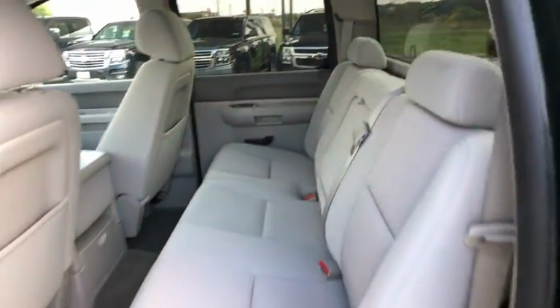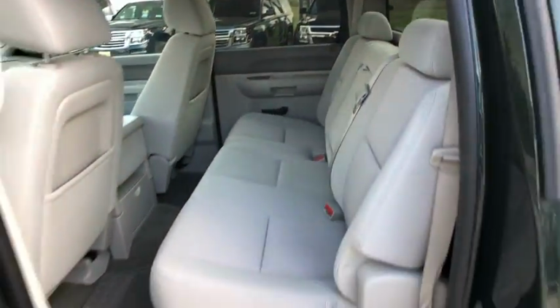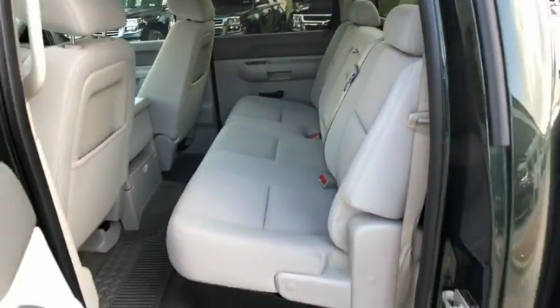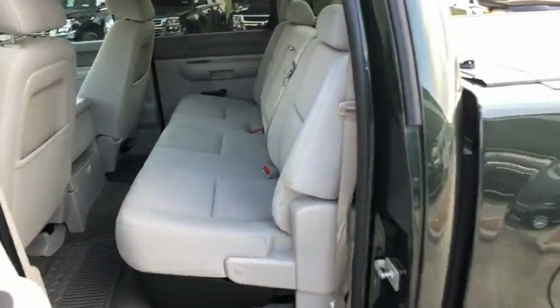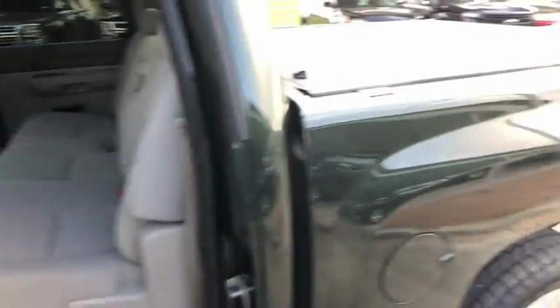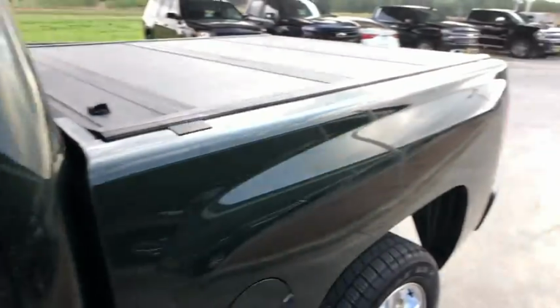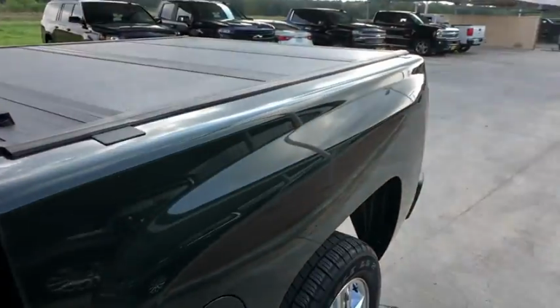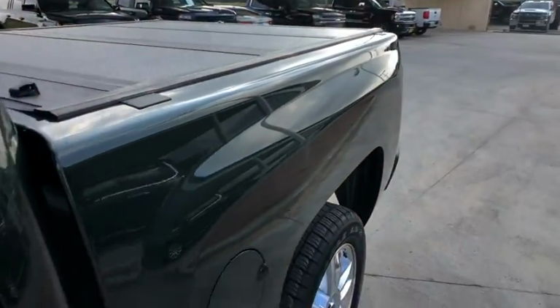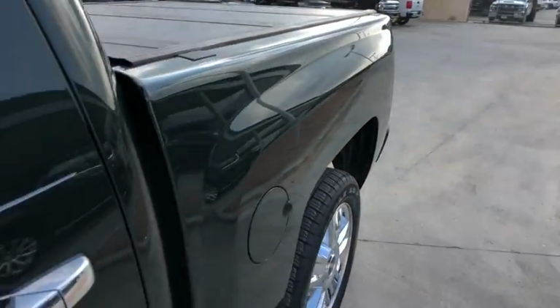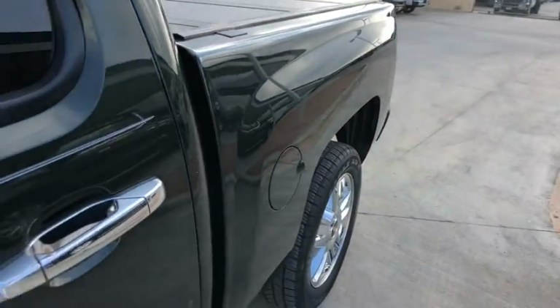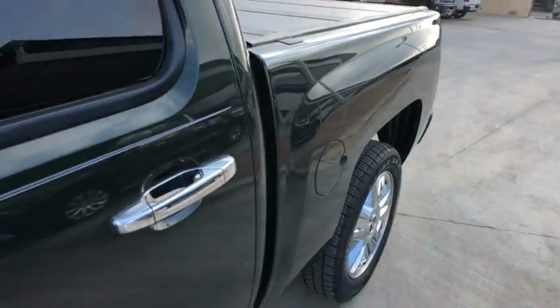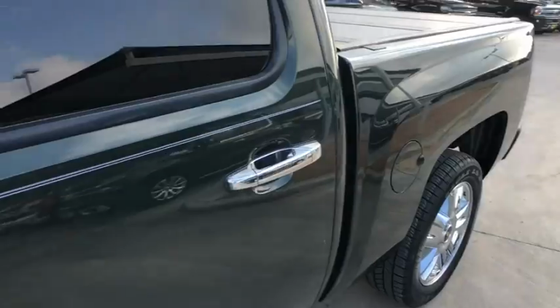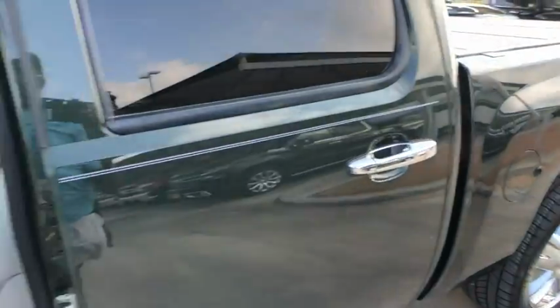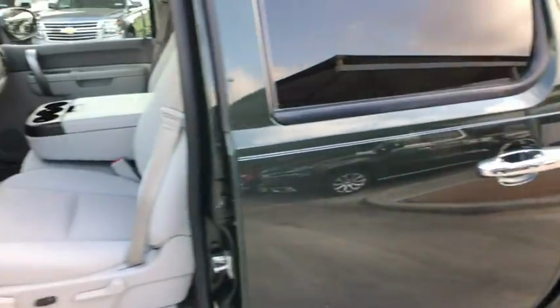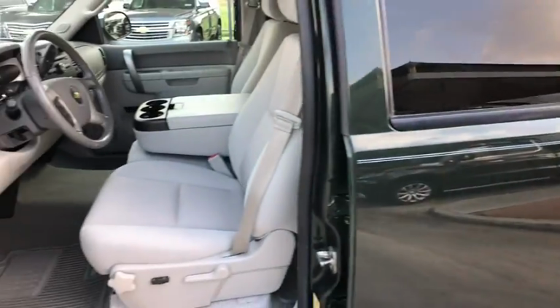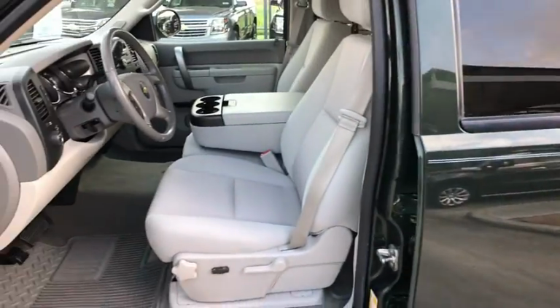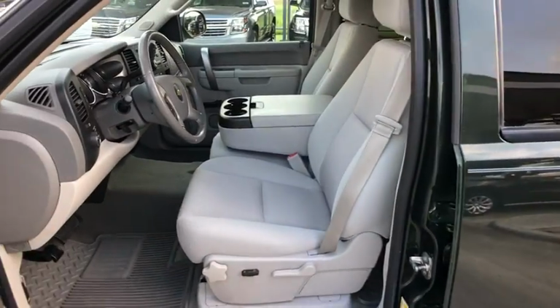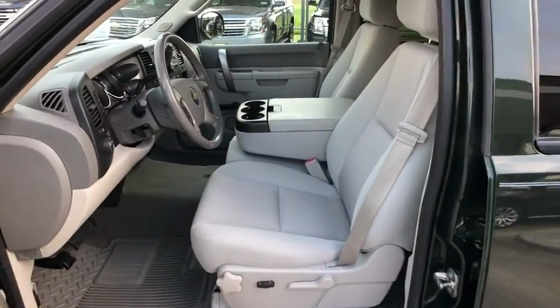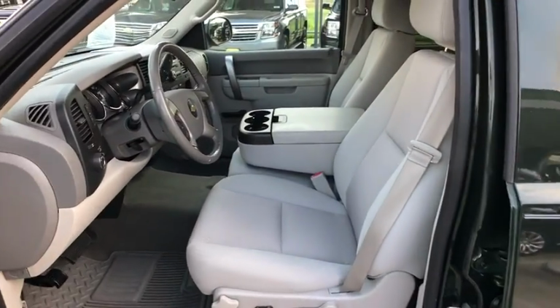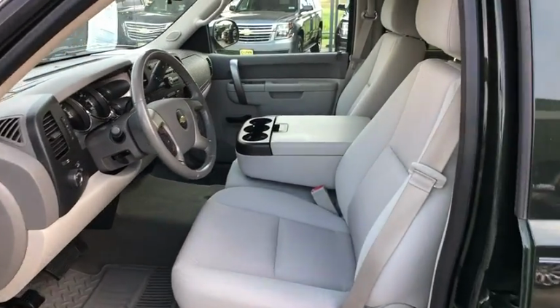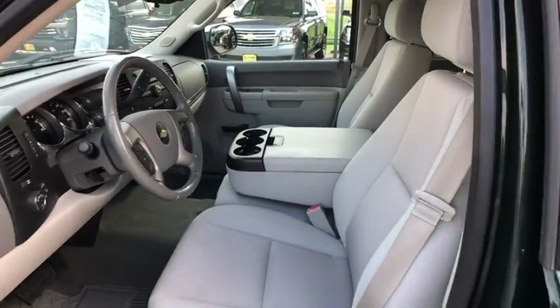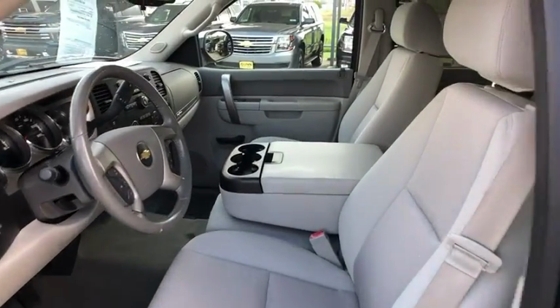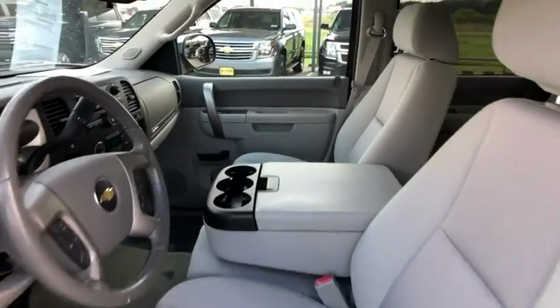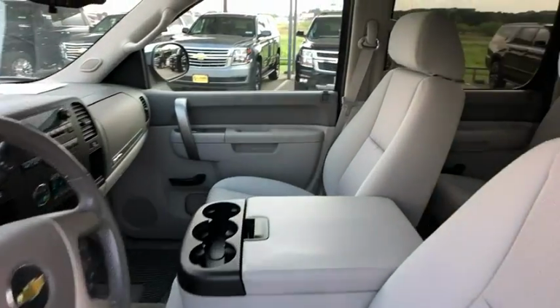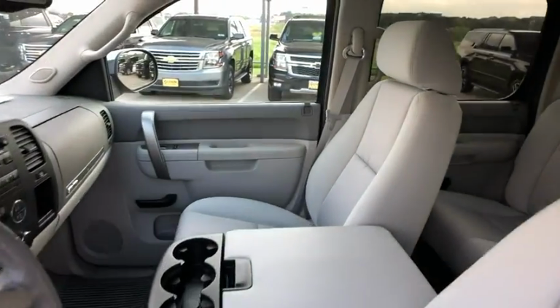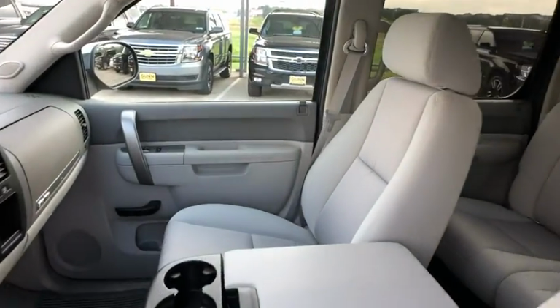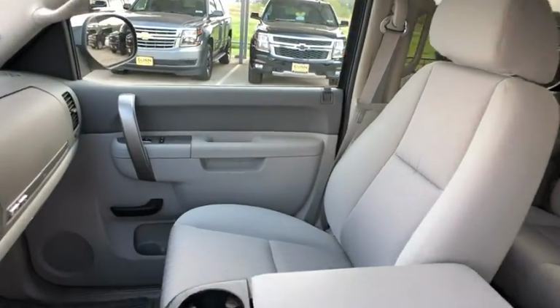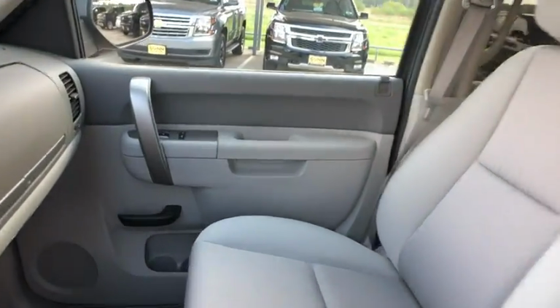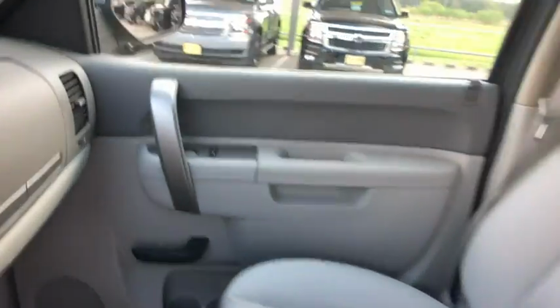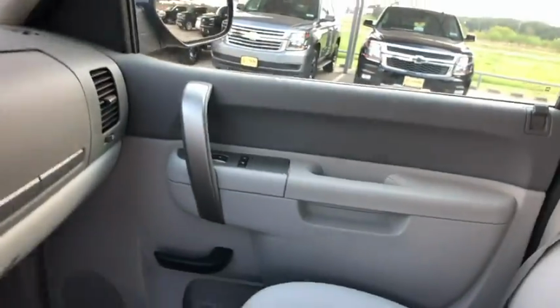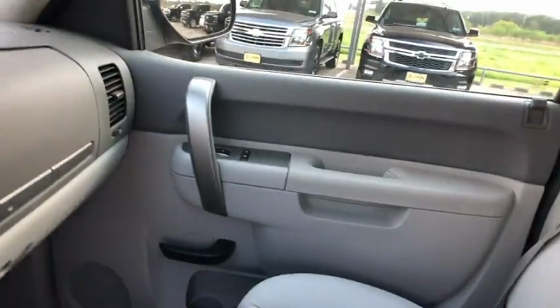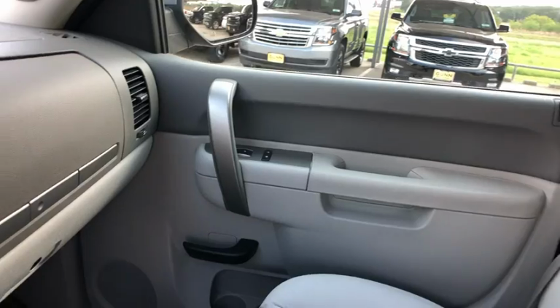MP3 player. Security system. Power windows. Power door locks. Child safety locks. Passenger airbags. Fog lamps.